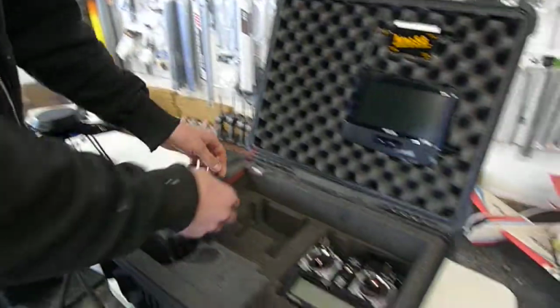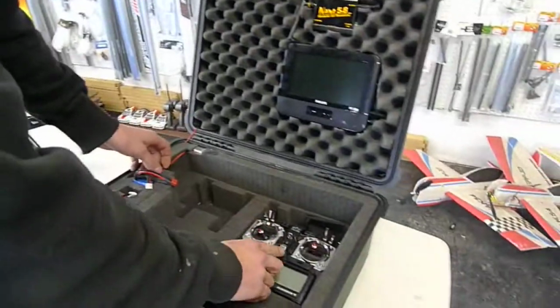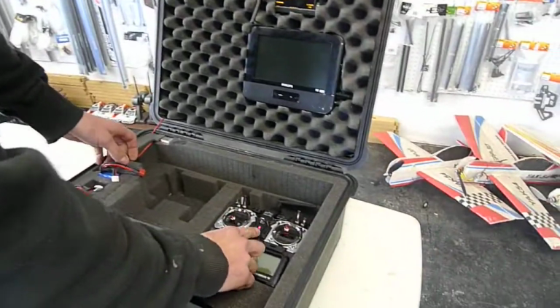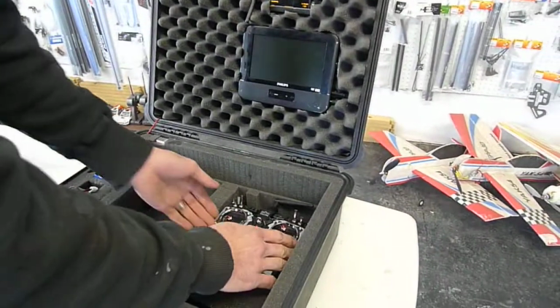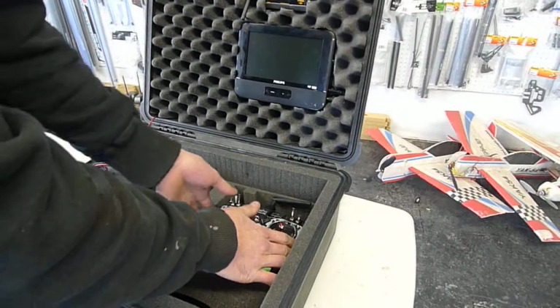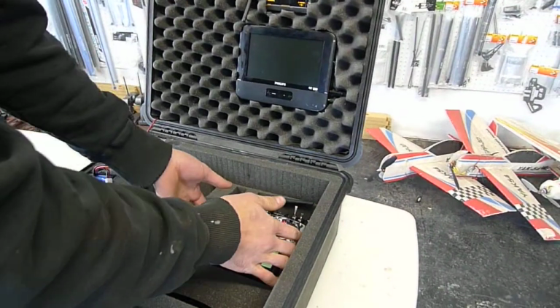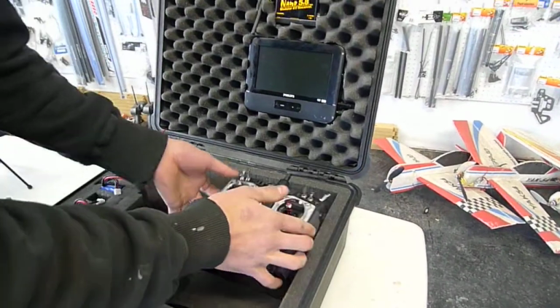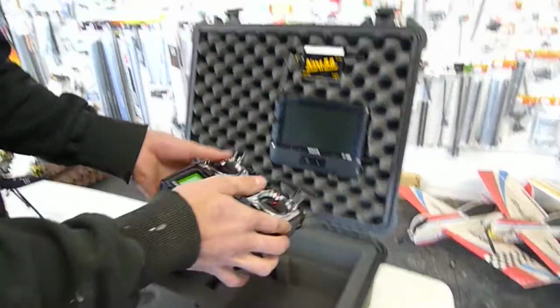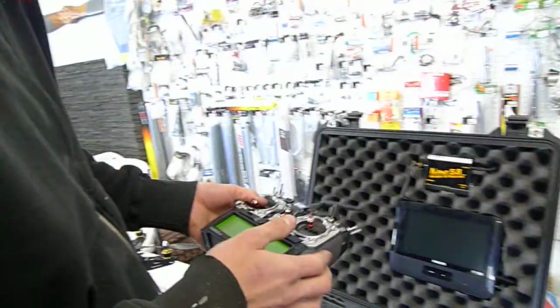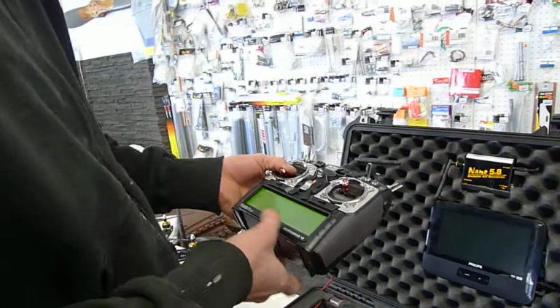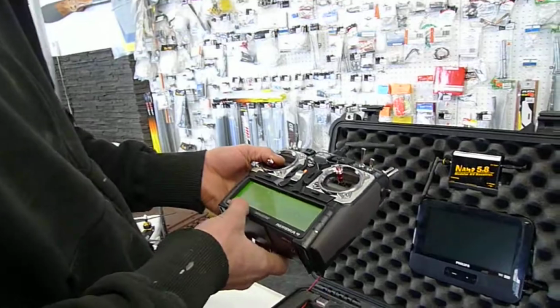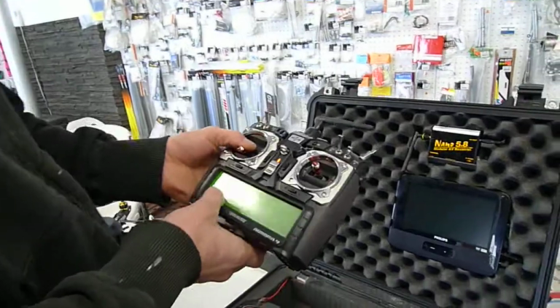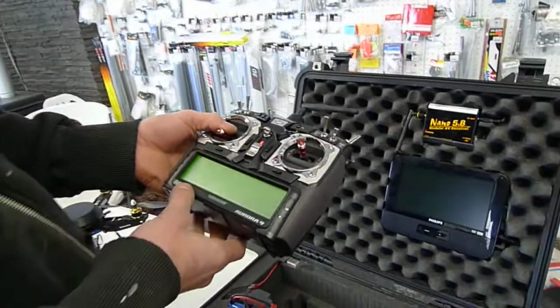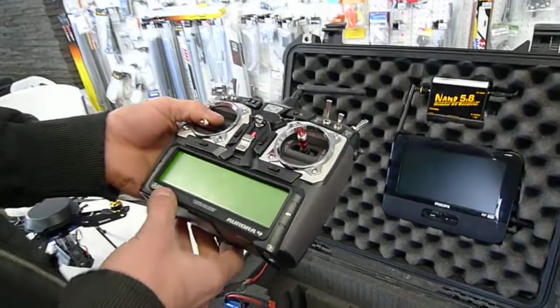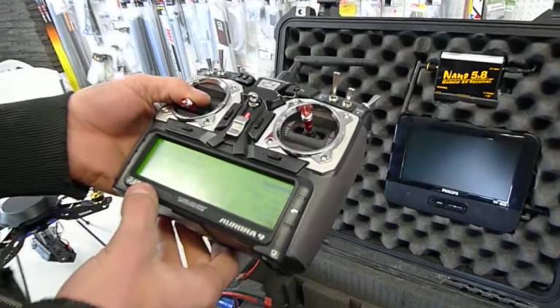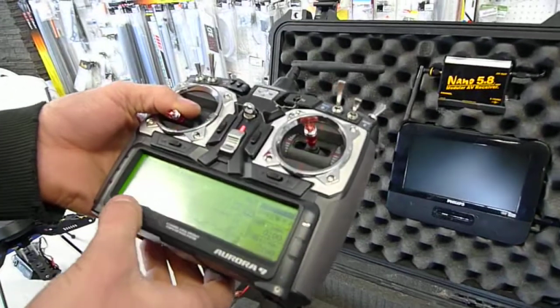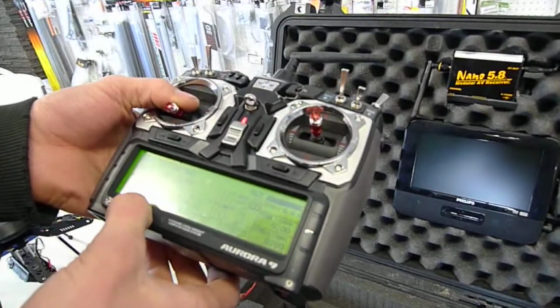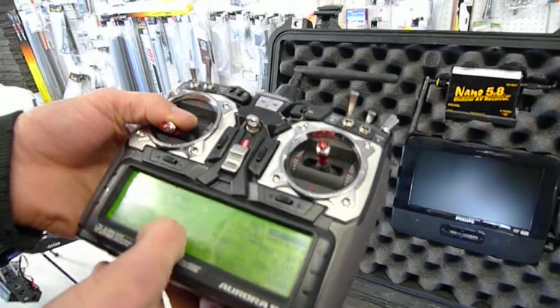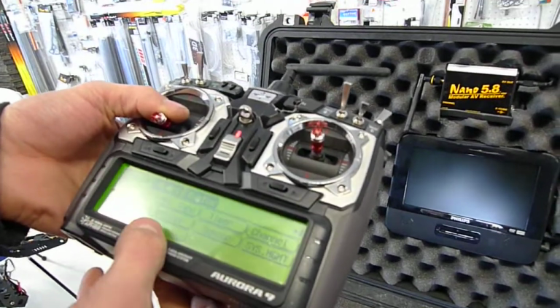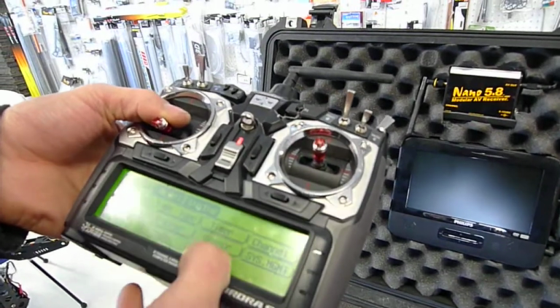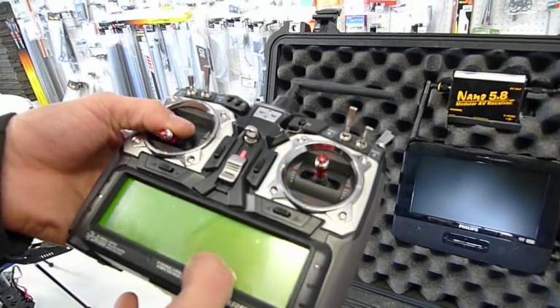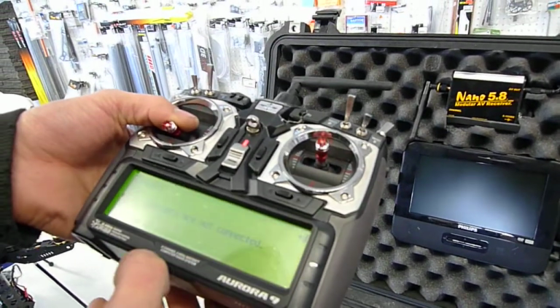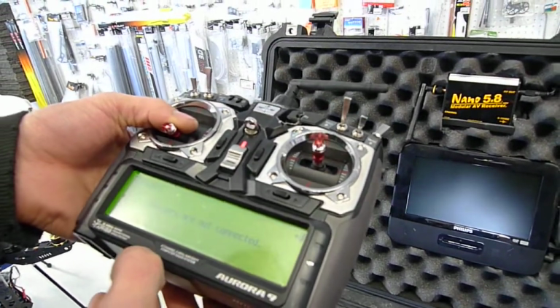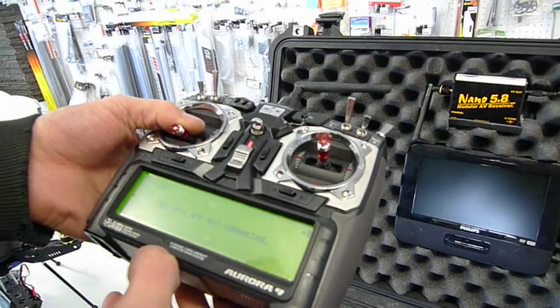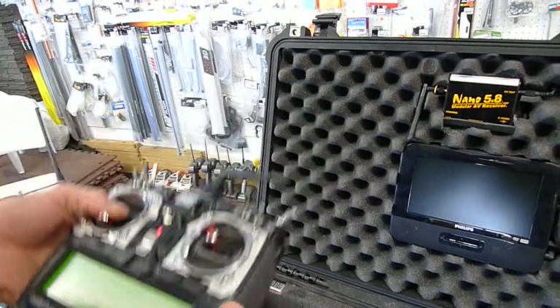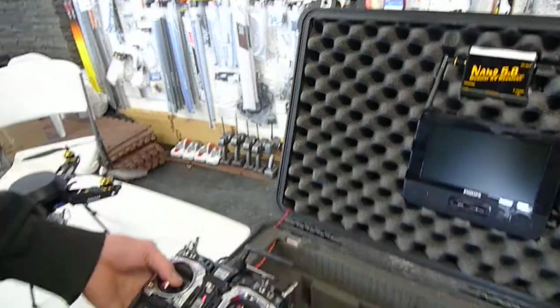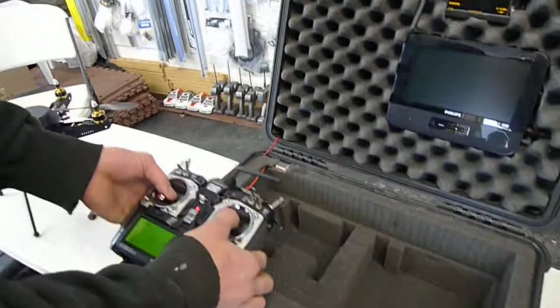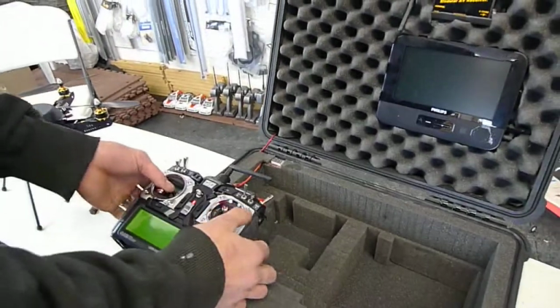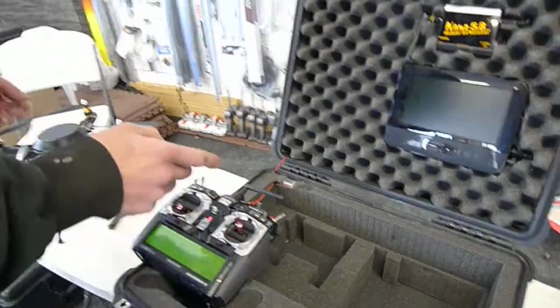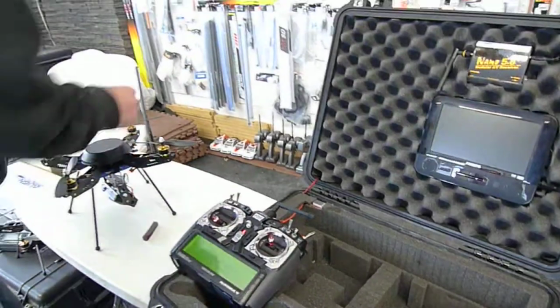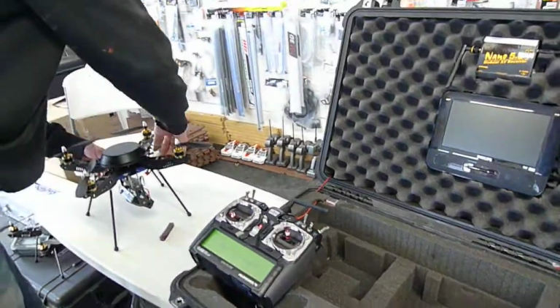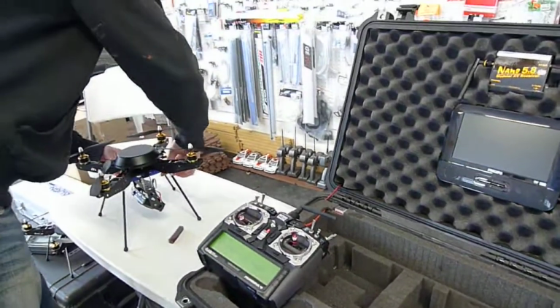Then we turn on the transmitter, and then we'll plug in the helicopter, and then the sensors are coming out.